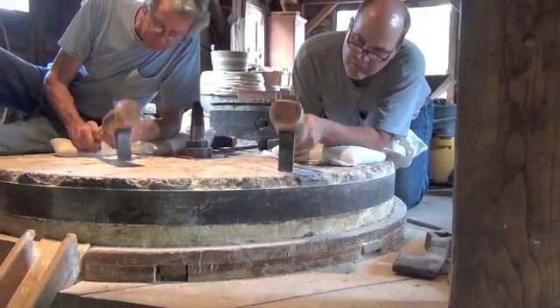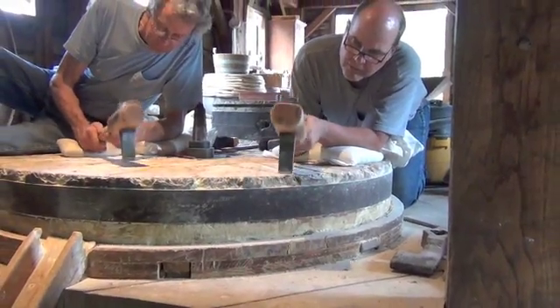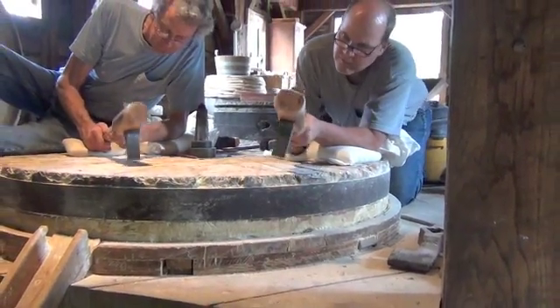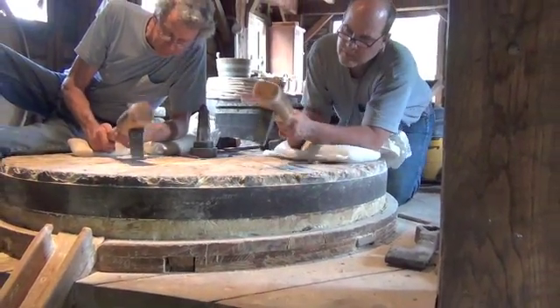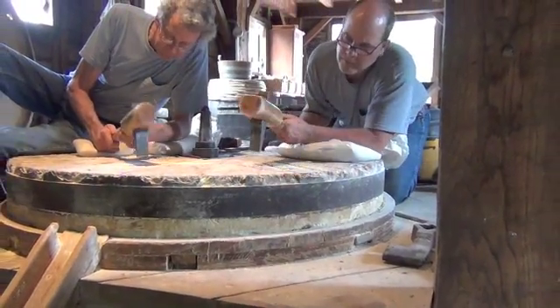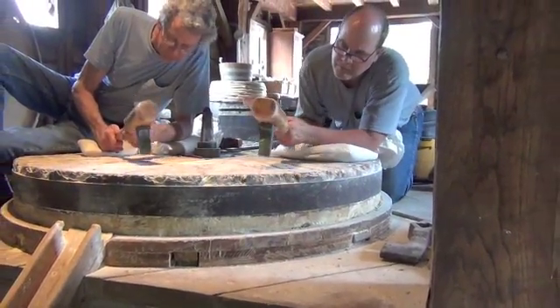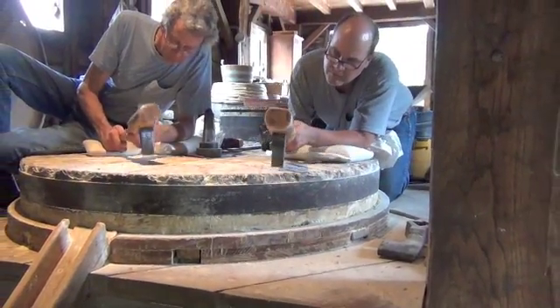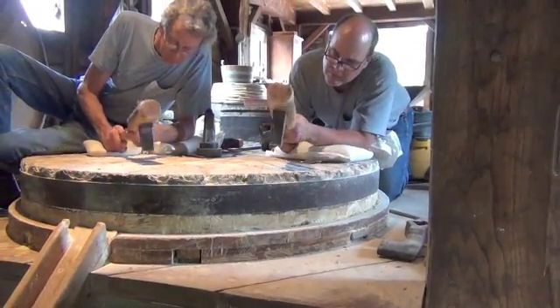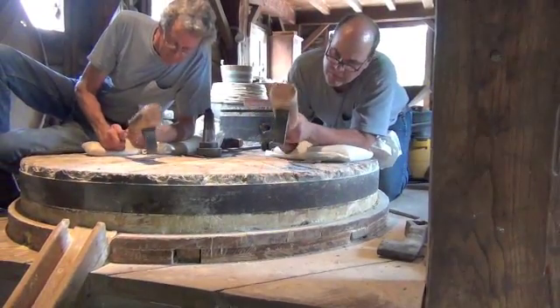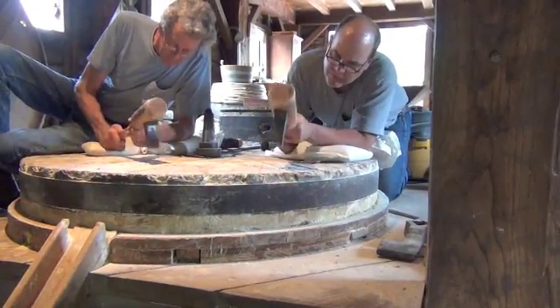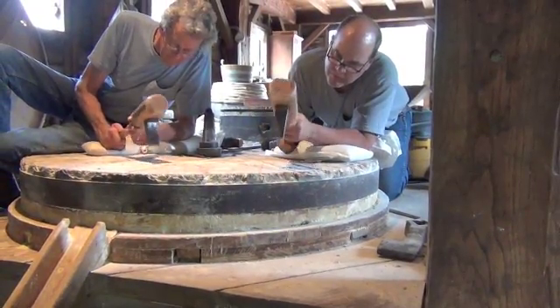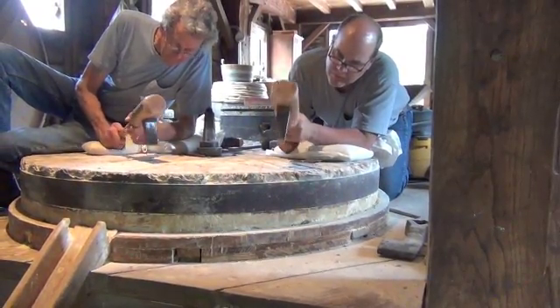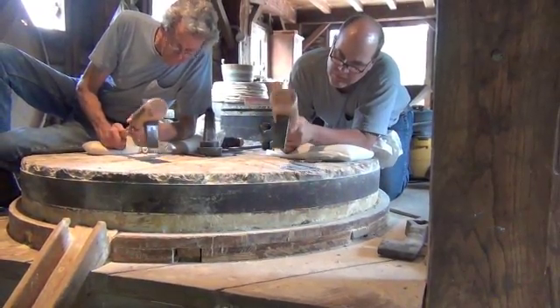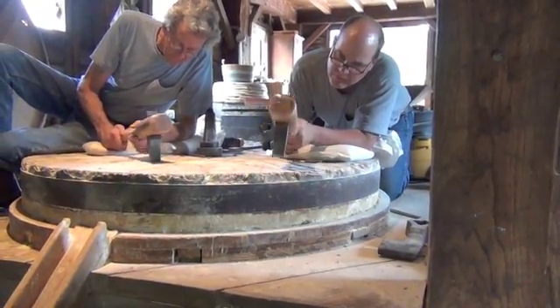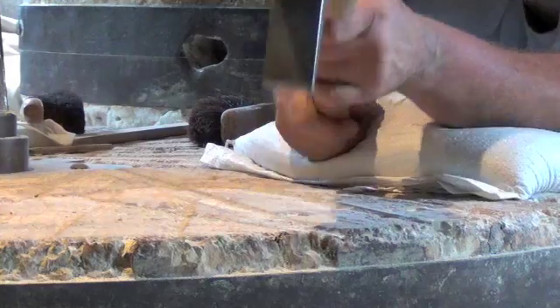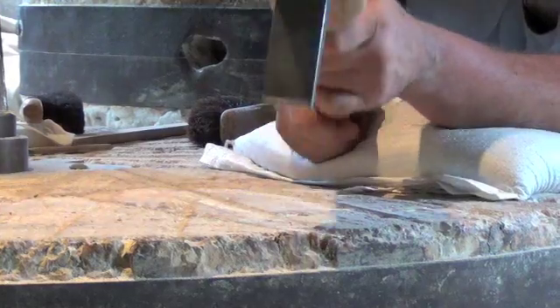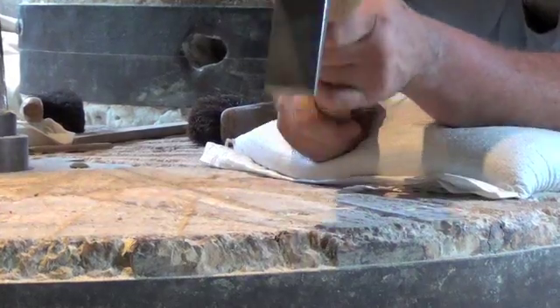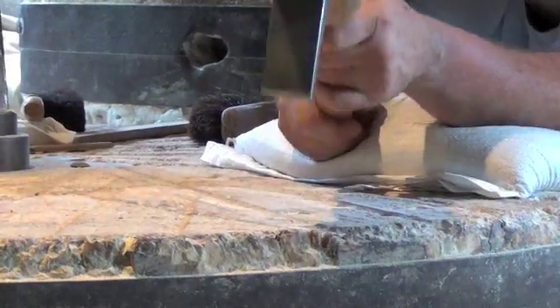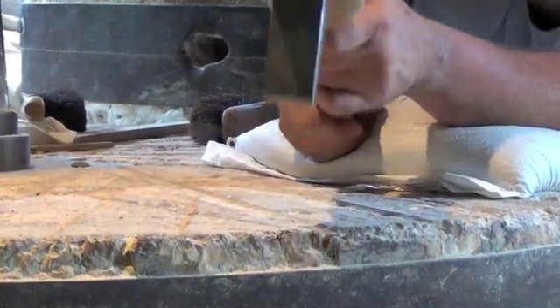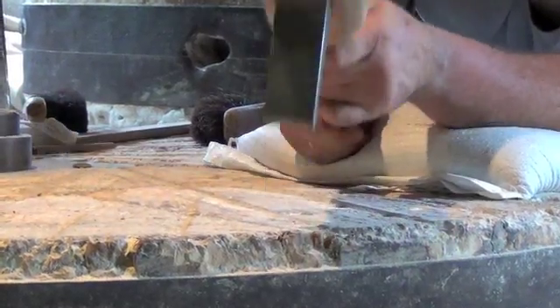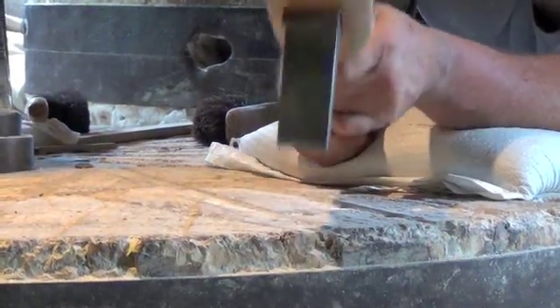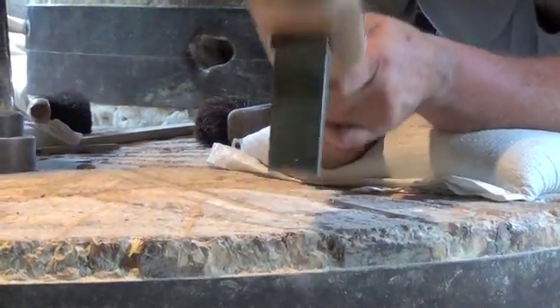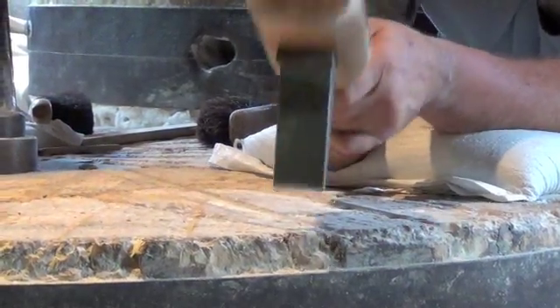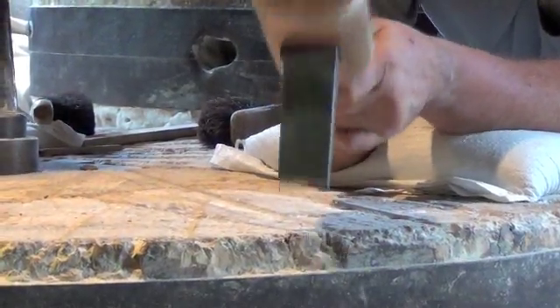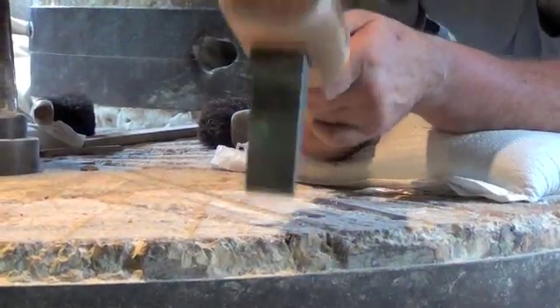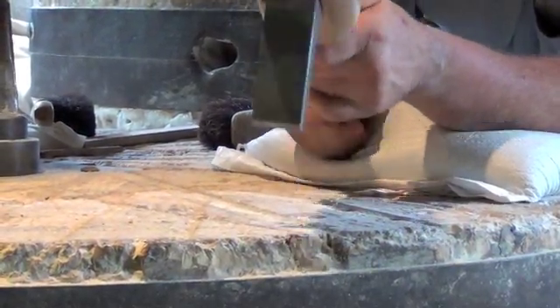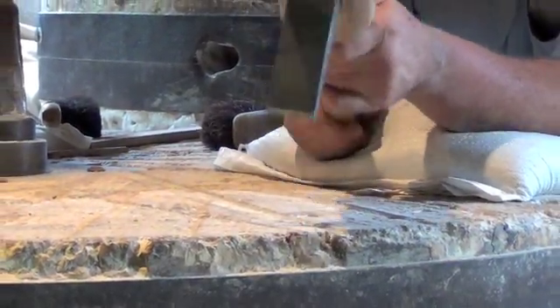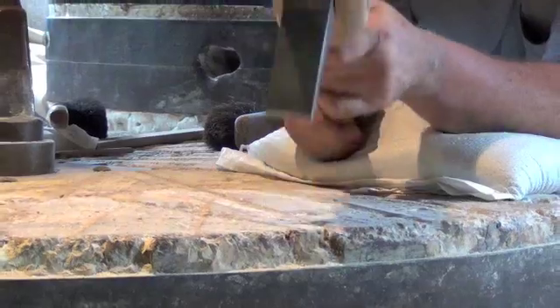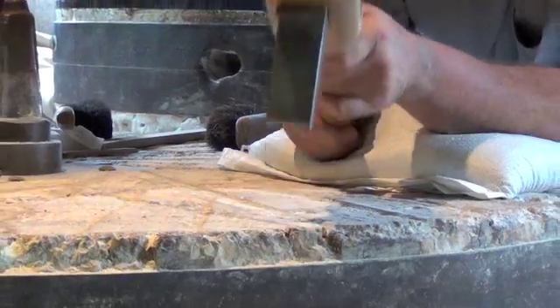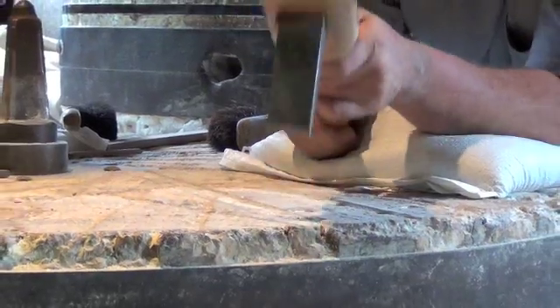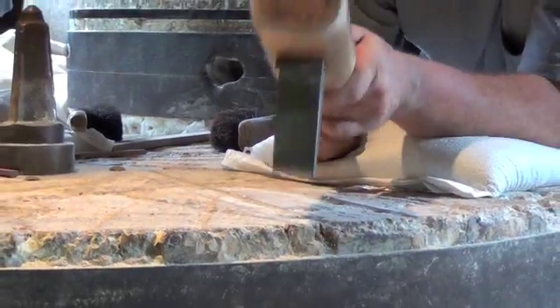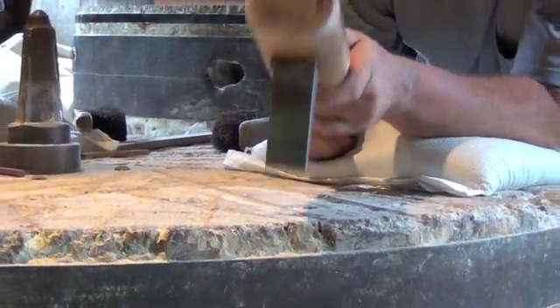Now the stones take a very specific pattern, and it's important that the millwright is aware of that and recutting the stones in the same pattern.